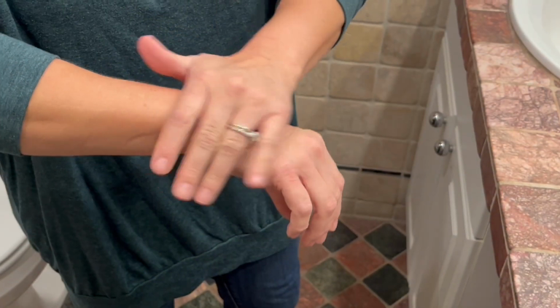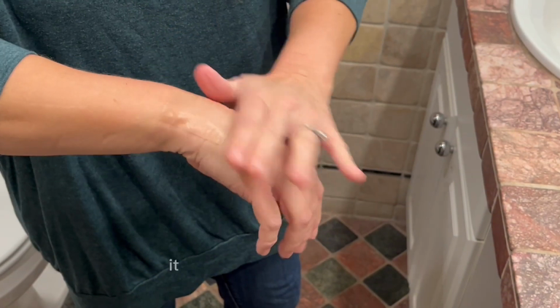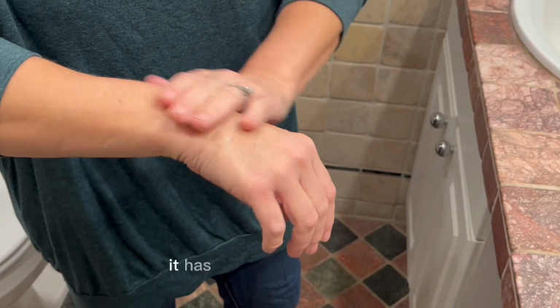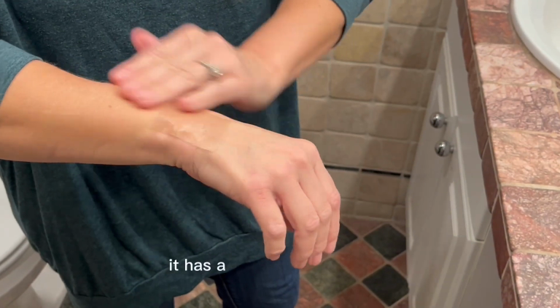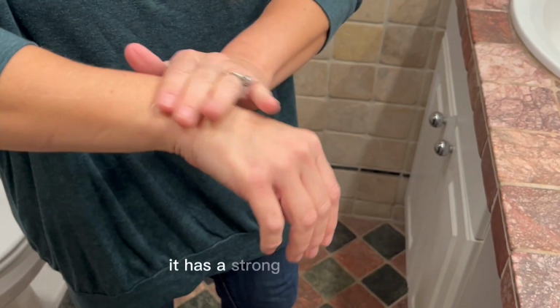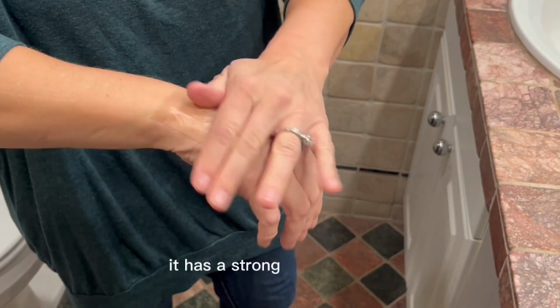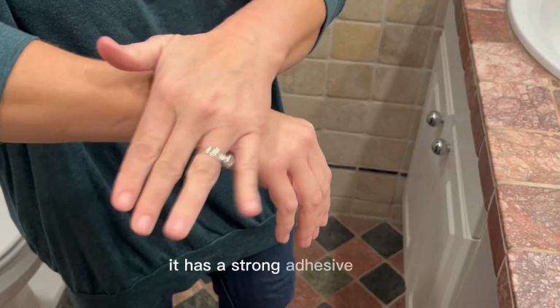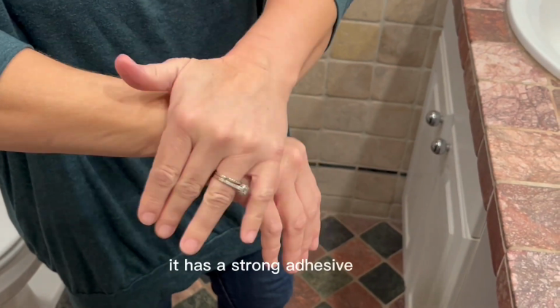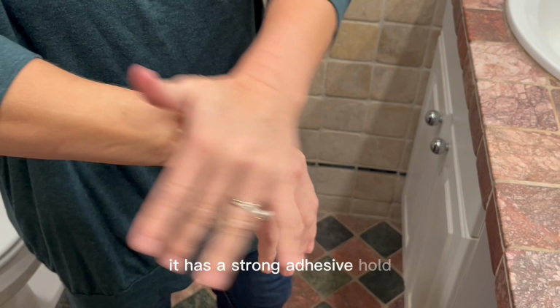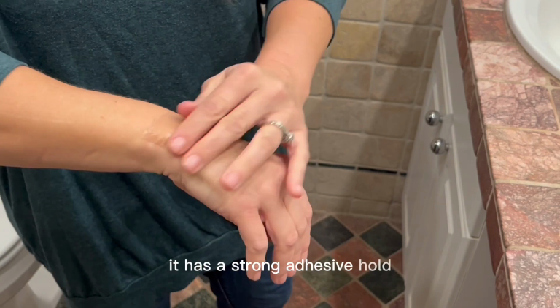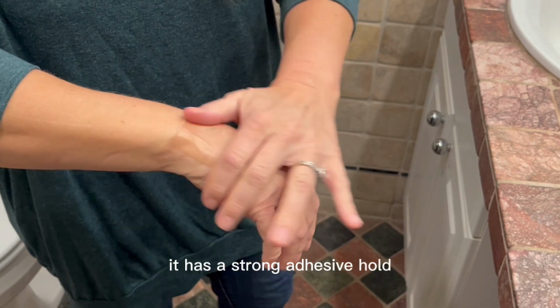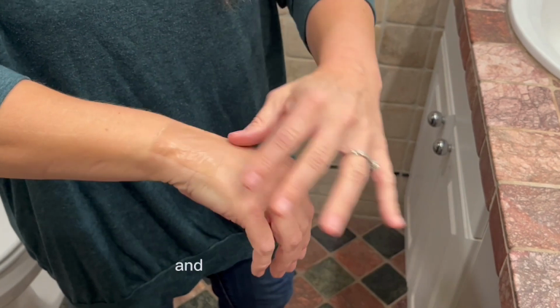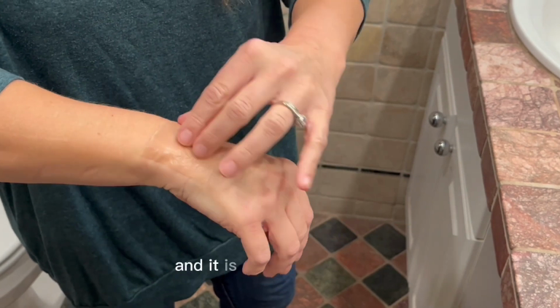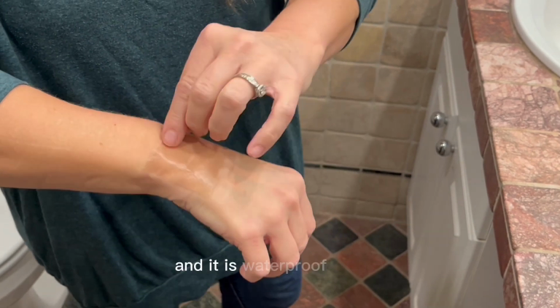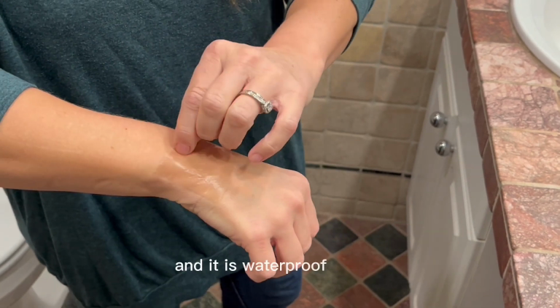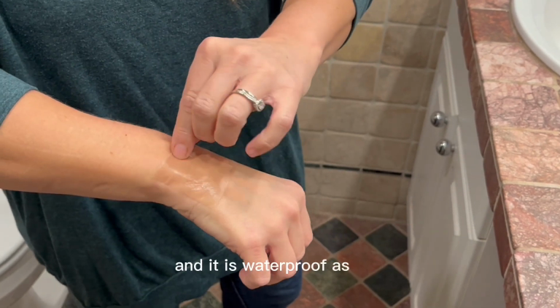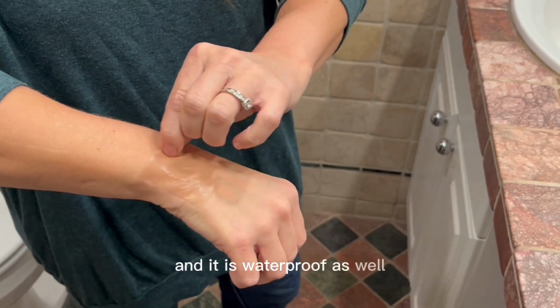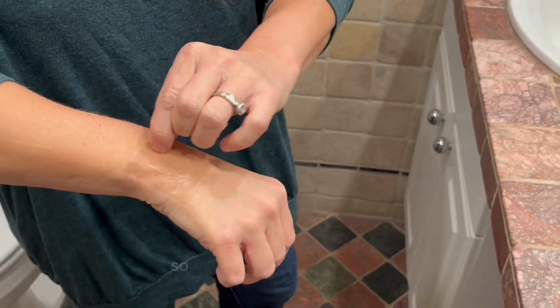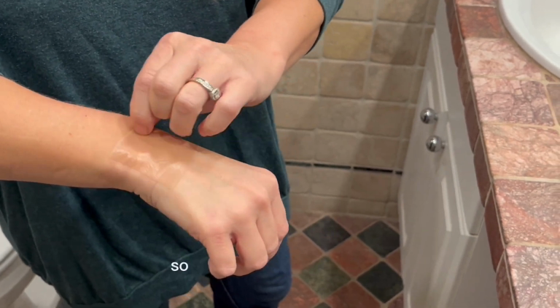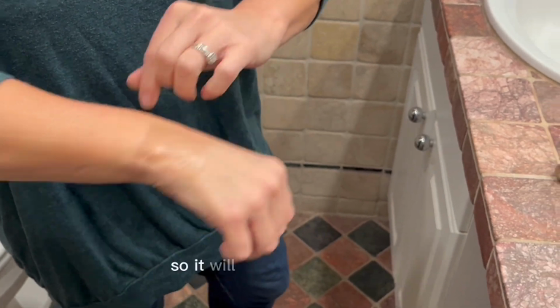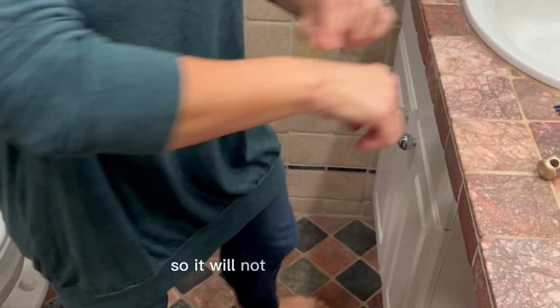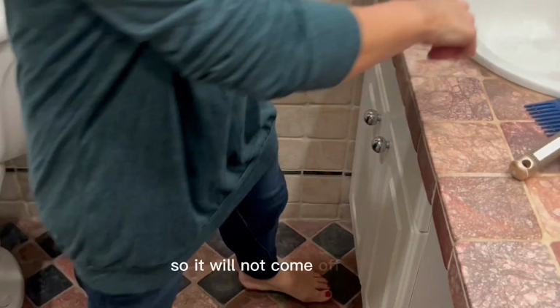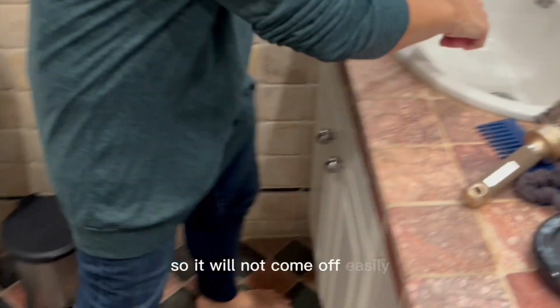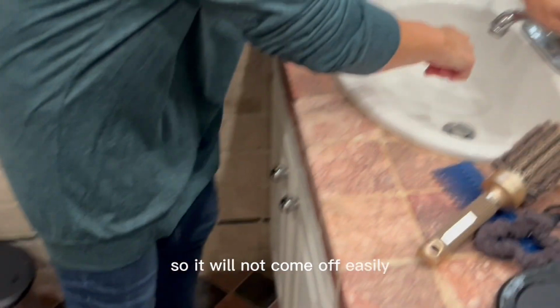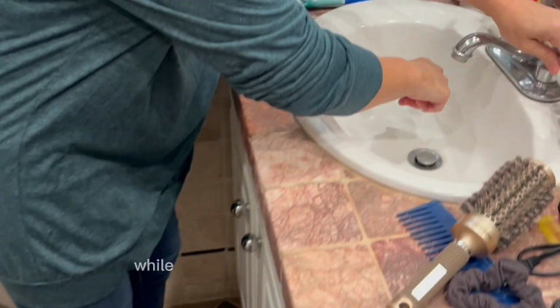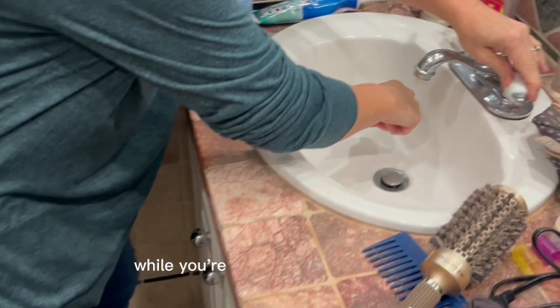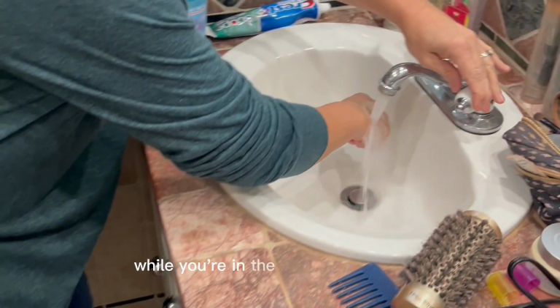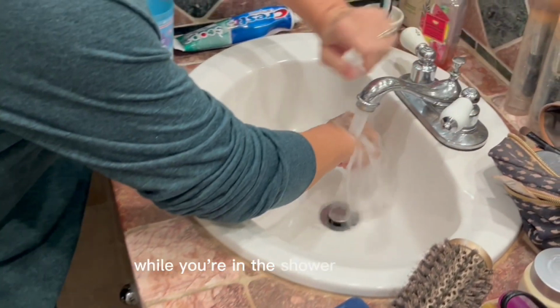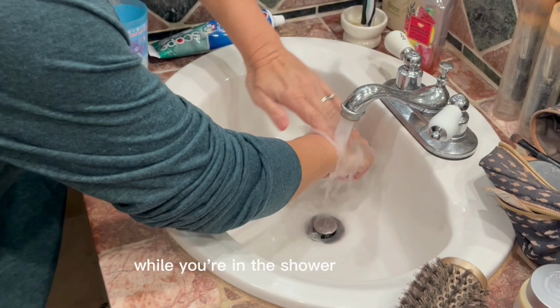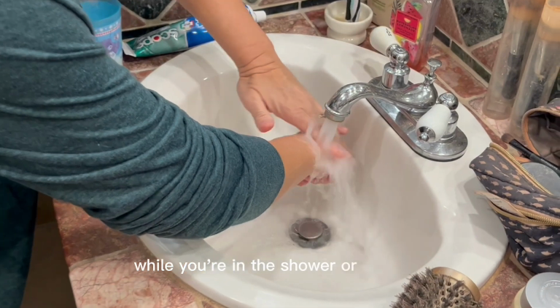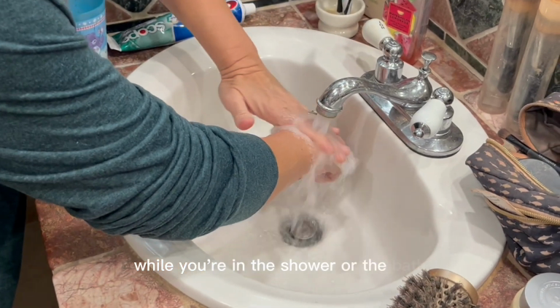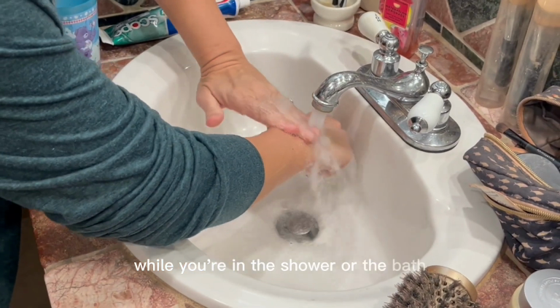It has a strong adhesive hold and it is waterproof as well, so it will not come off easily while you're in the shower or the bath.